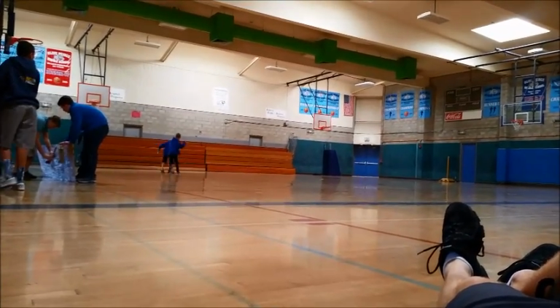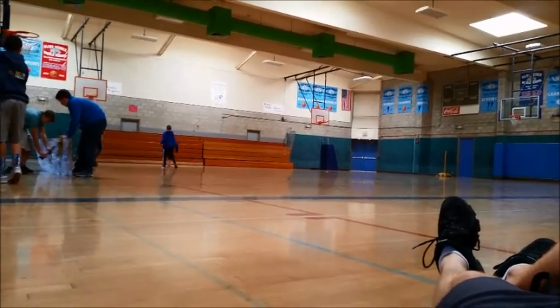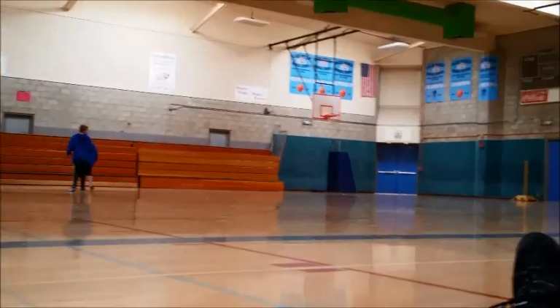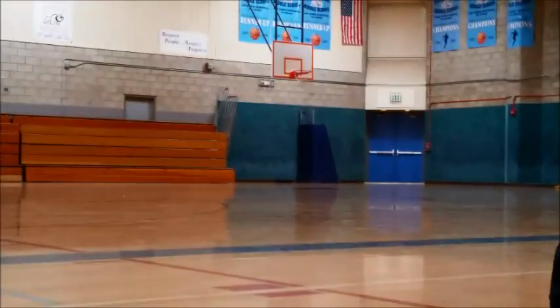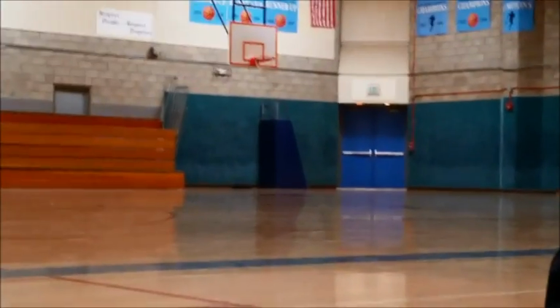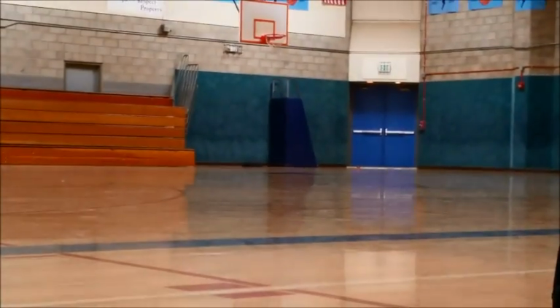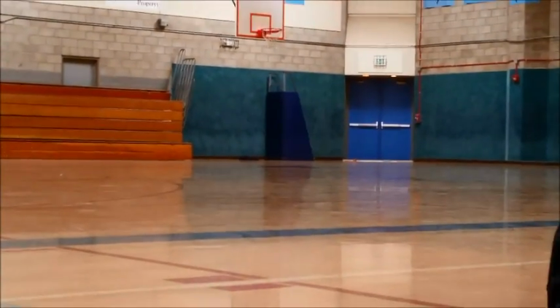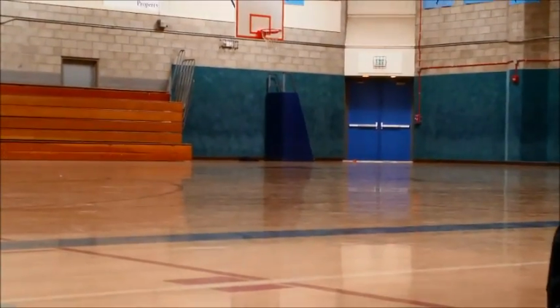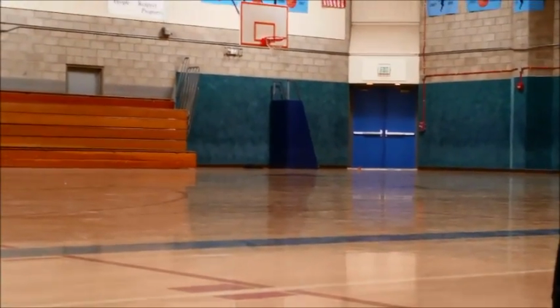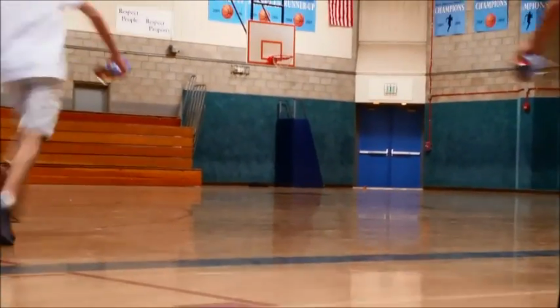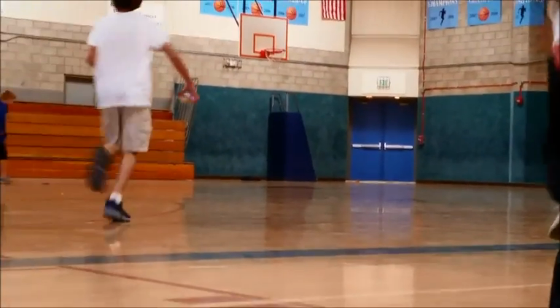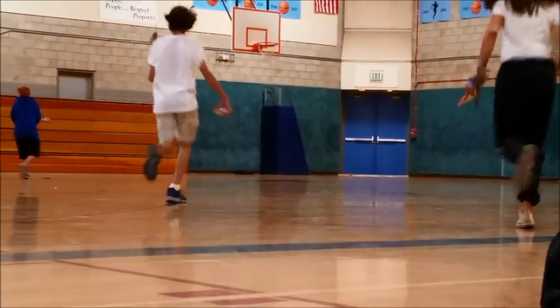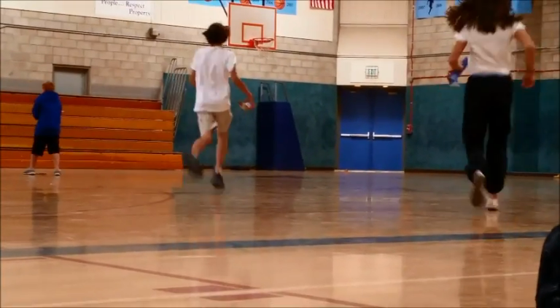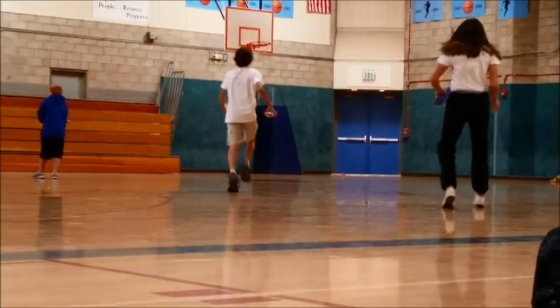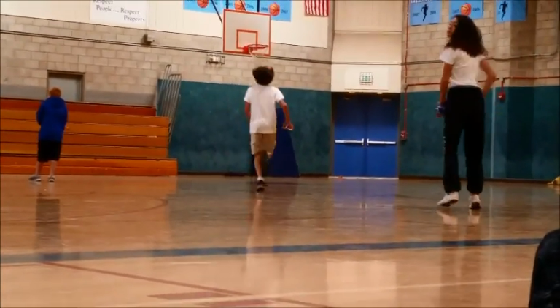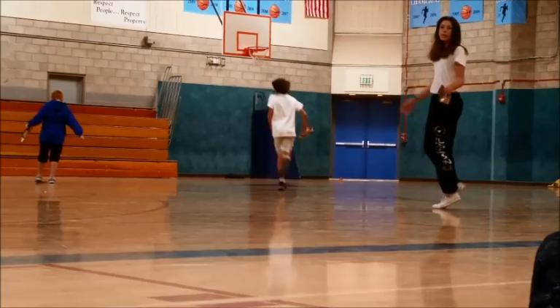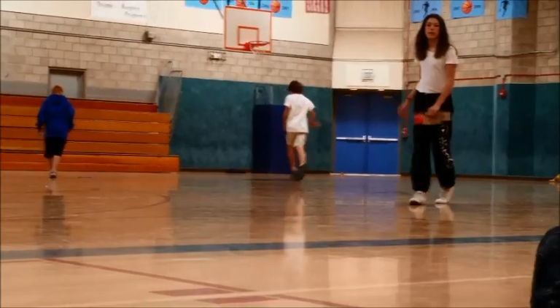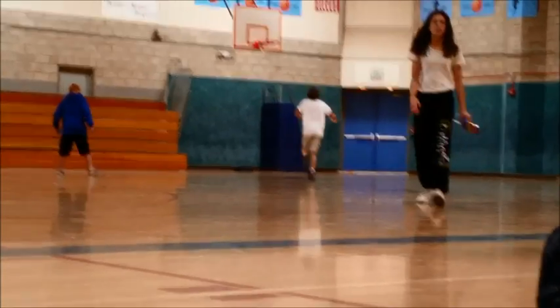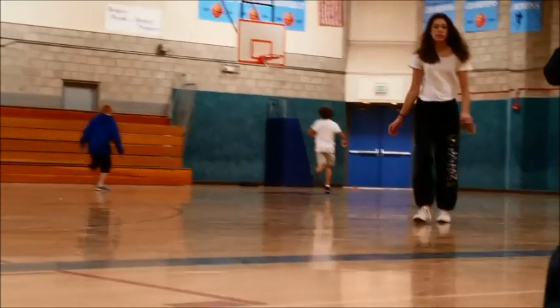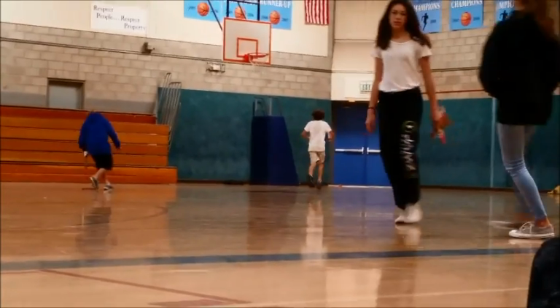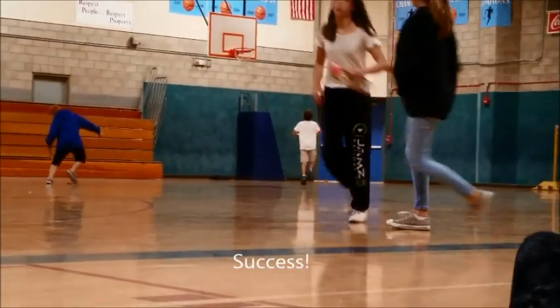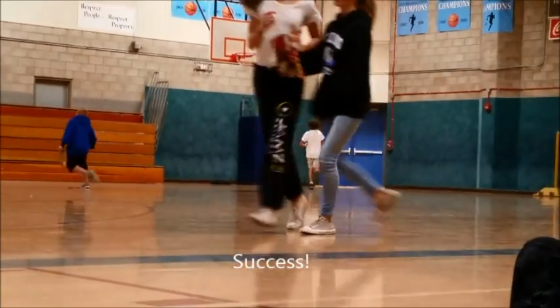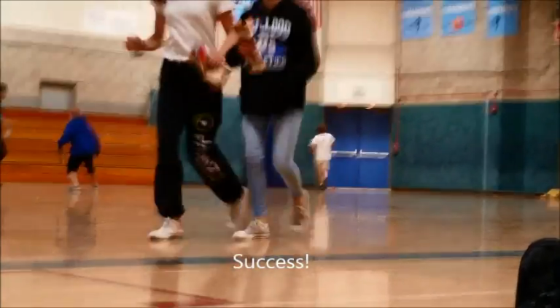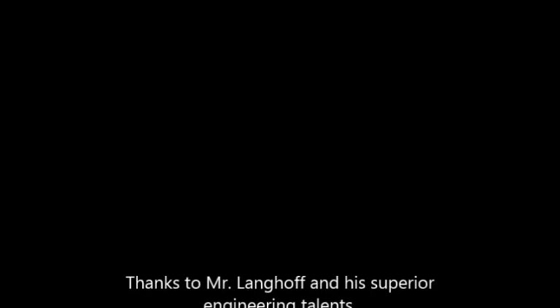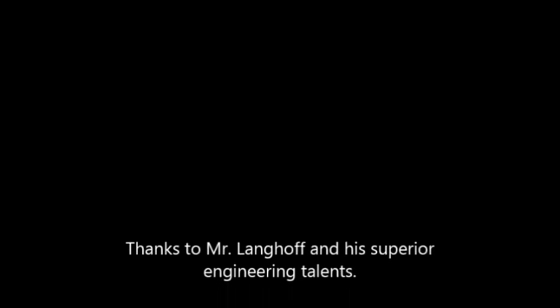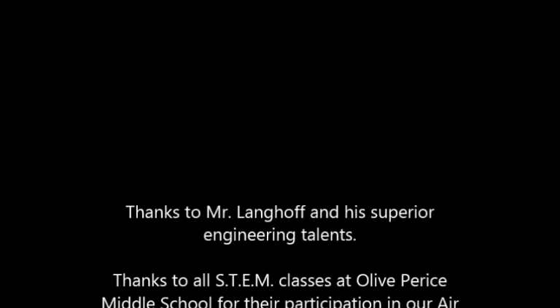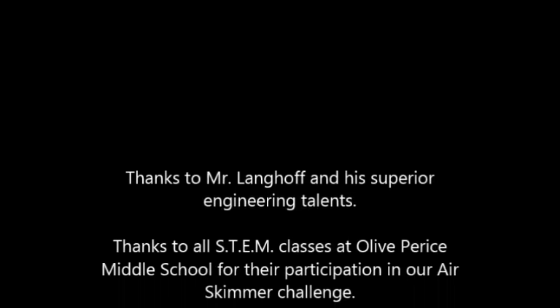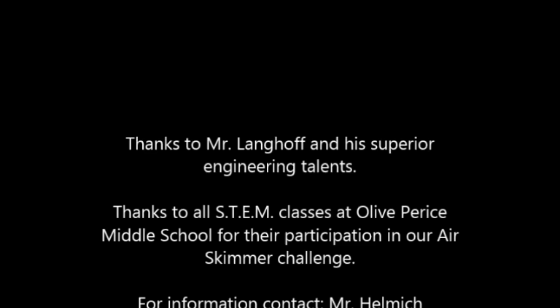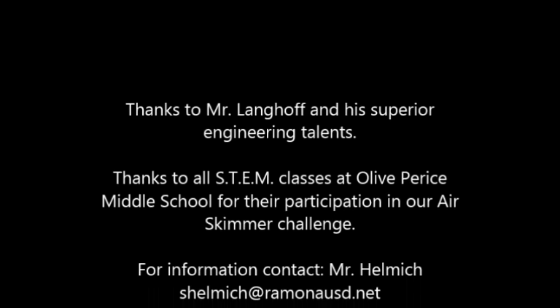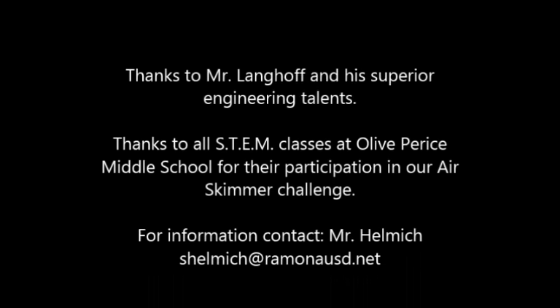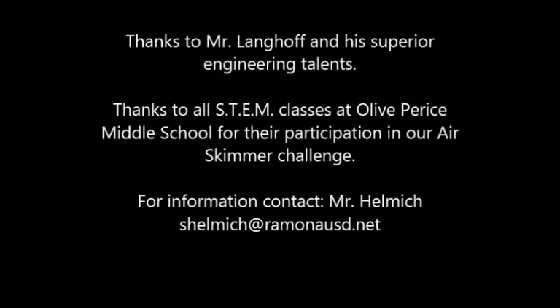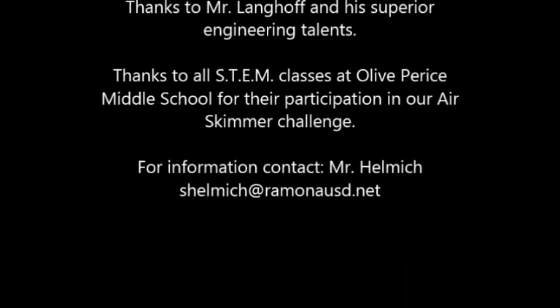So, as you can see, it performs excellent. If you like the guidelines, instructions, contact Mr. Lange Hoff or Mr. Helmet. Thank you.